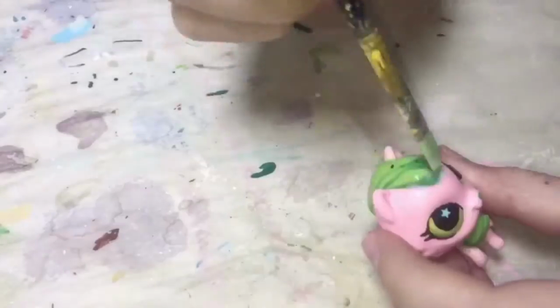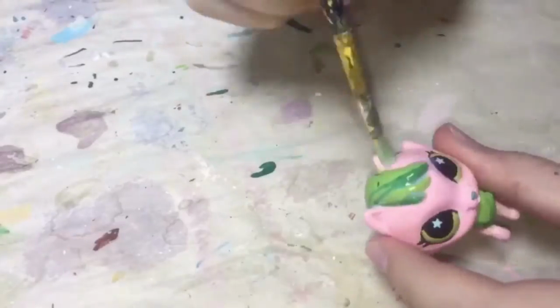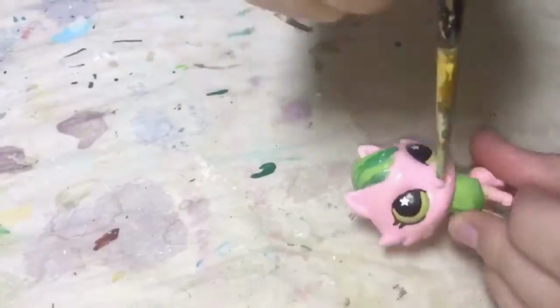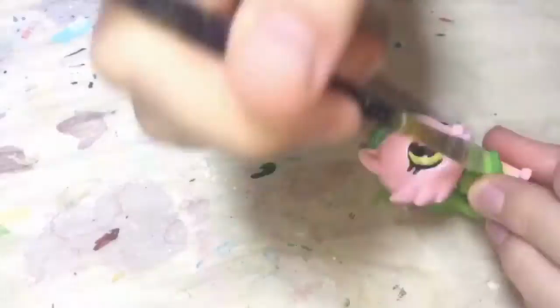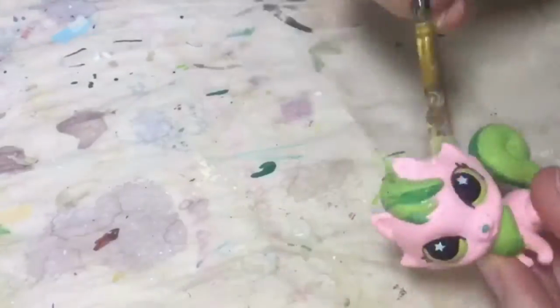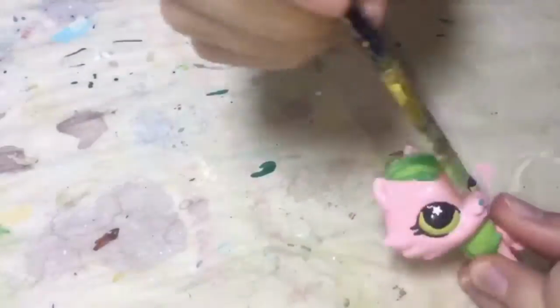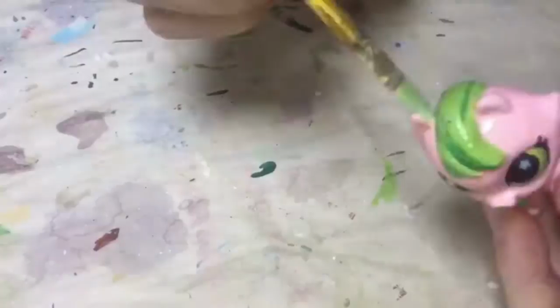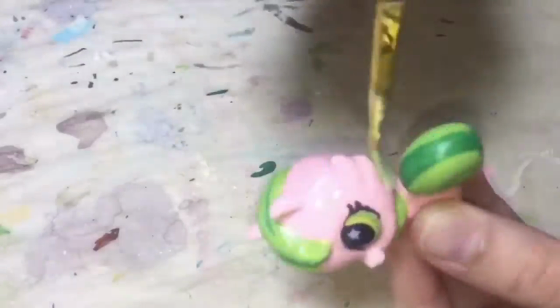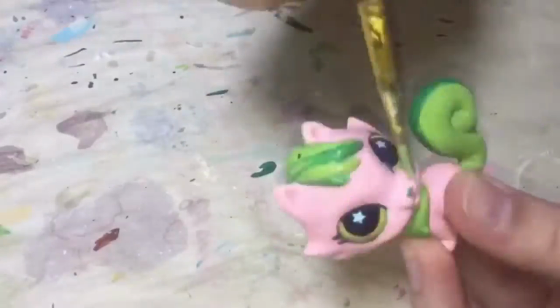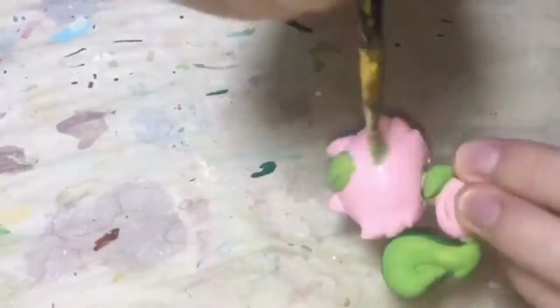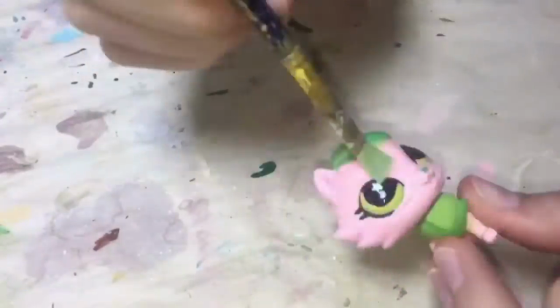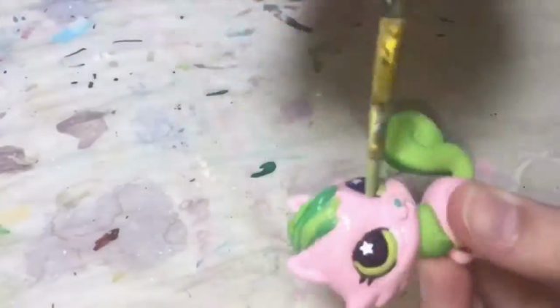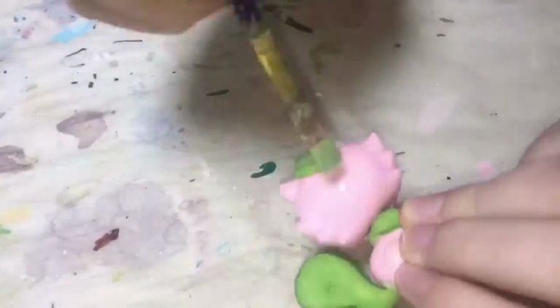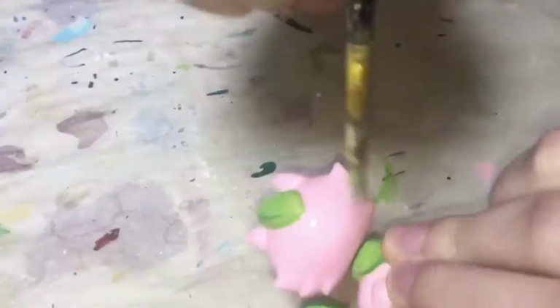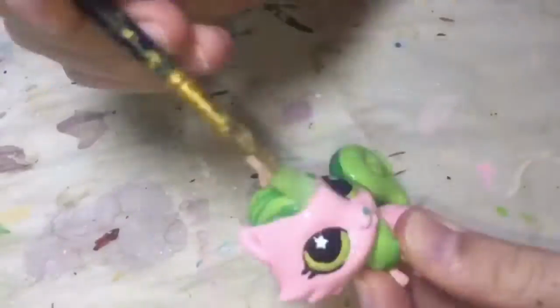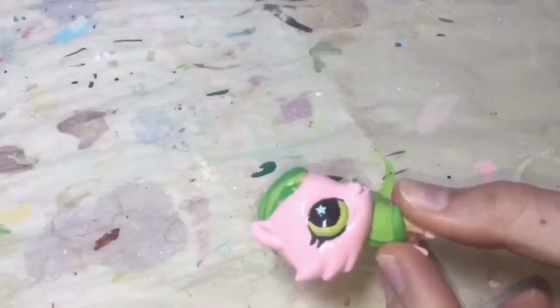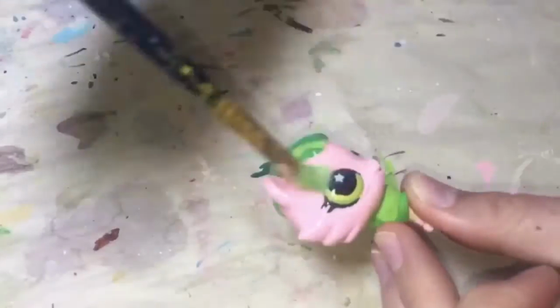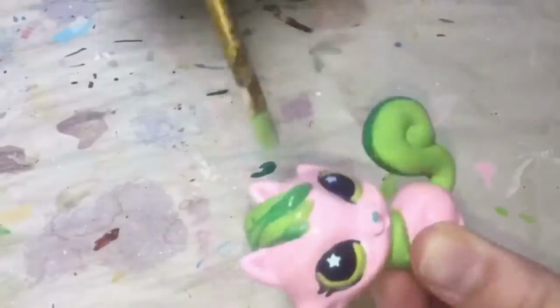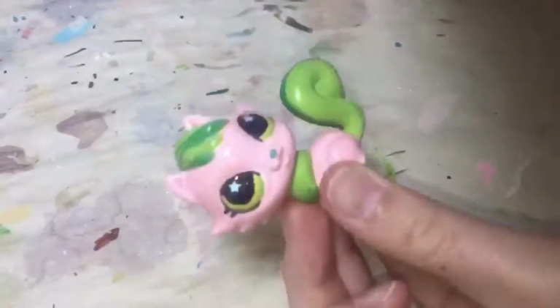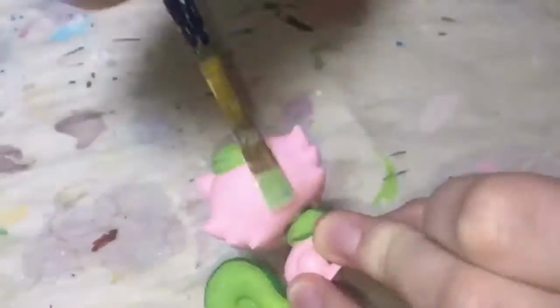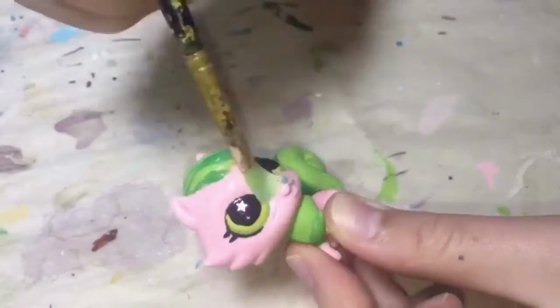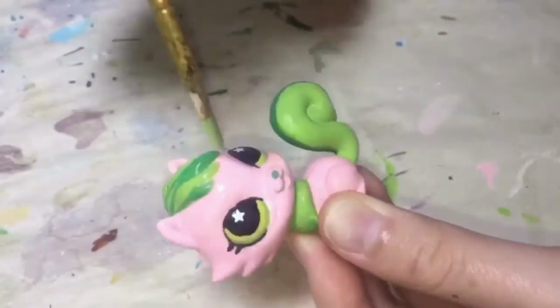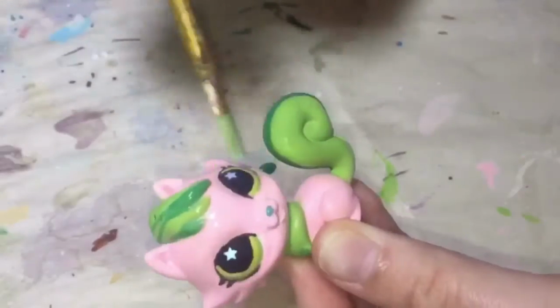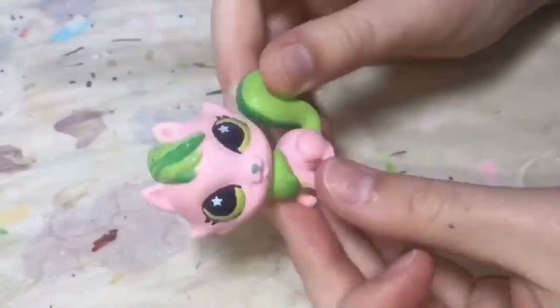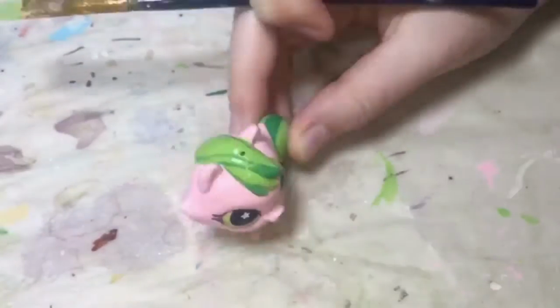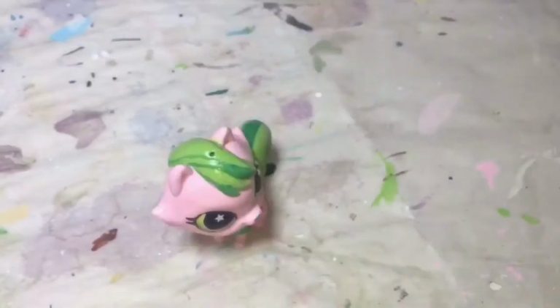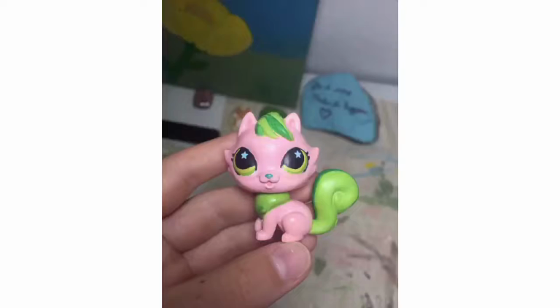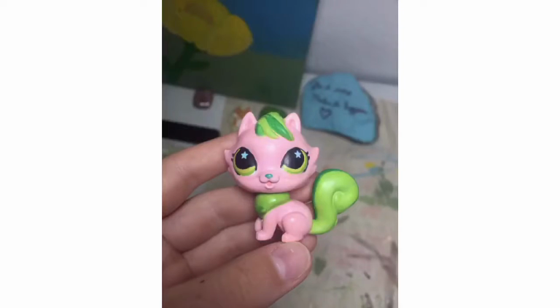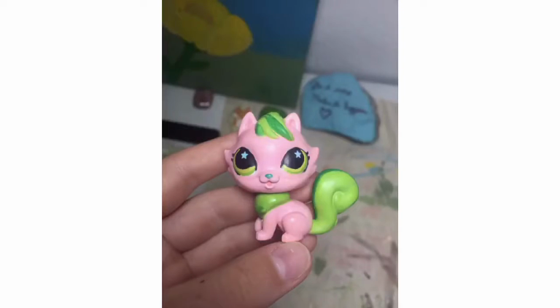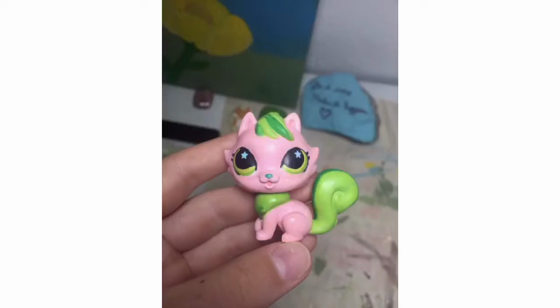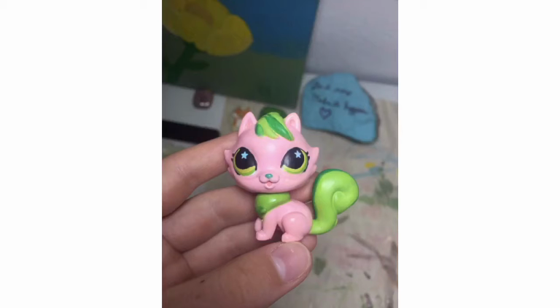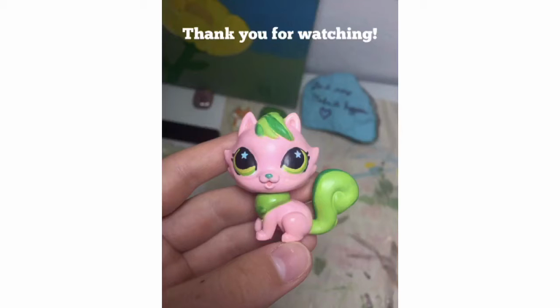So now I'm just going to seal everything in with the DuraClear so that the acrylic paint doesn't chip. I'm just doing this on the head and the body, and I did a couple of coats of that, and then it's done!